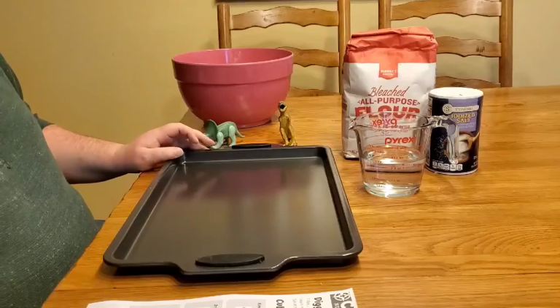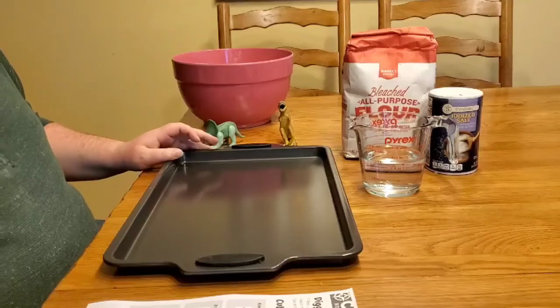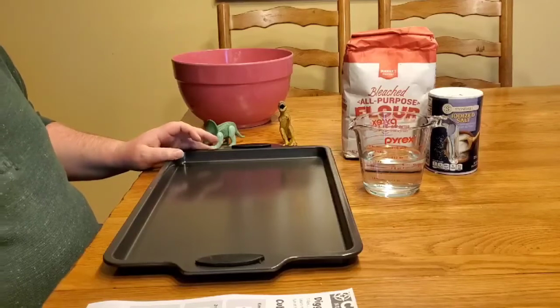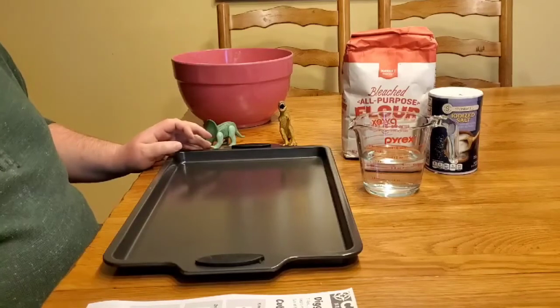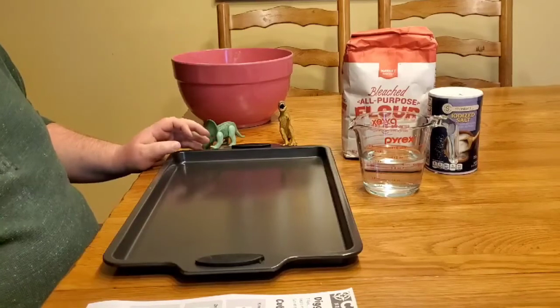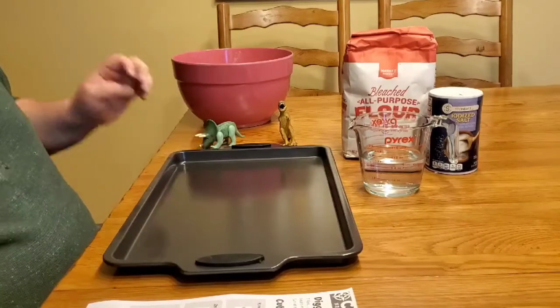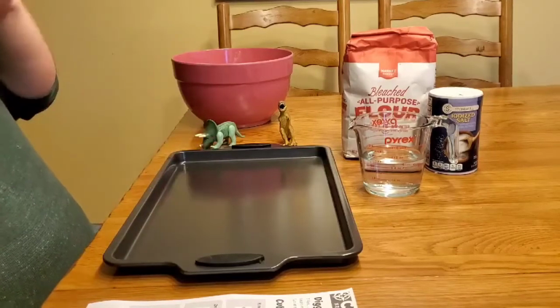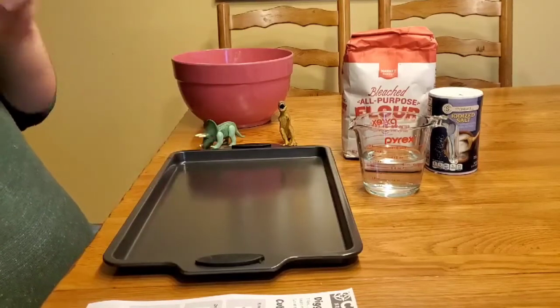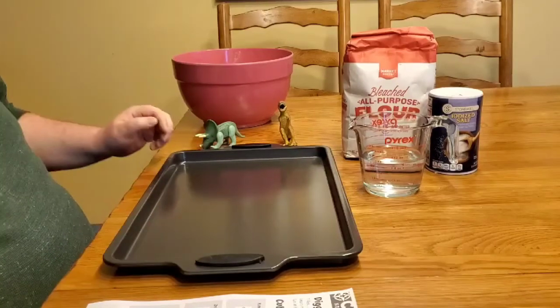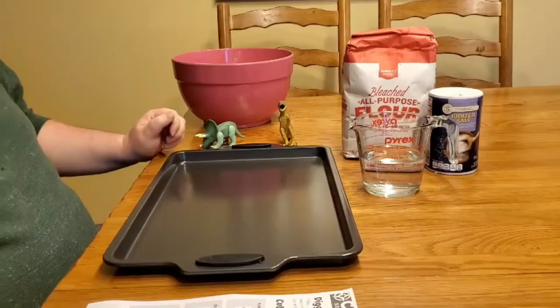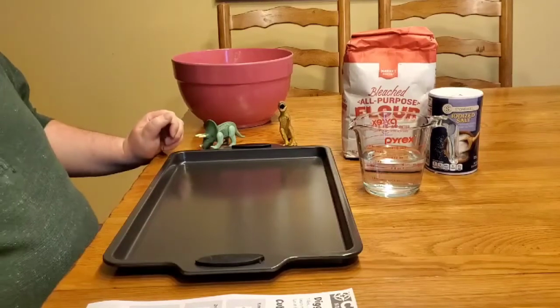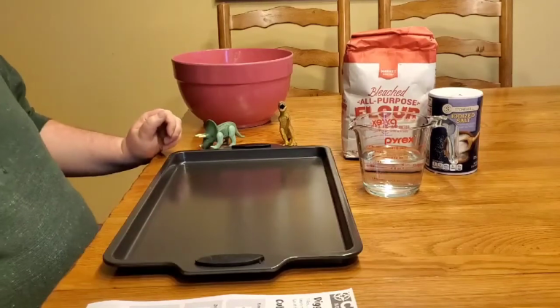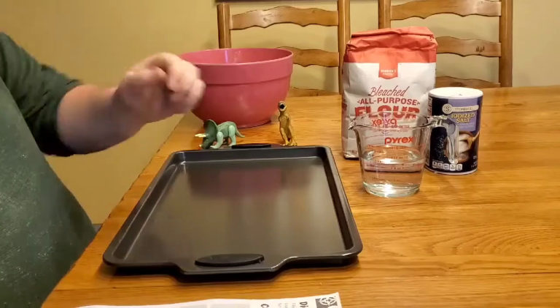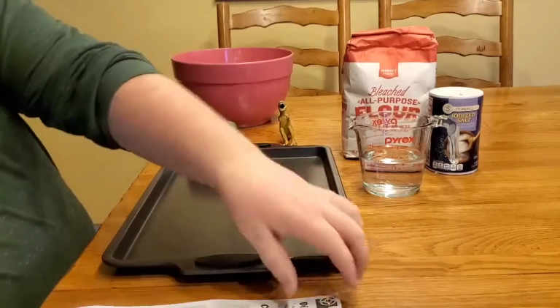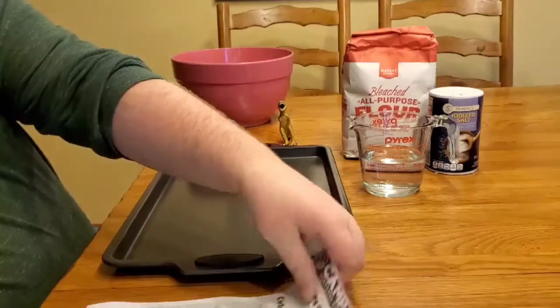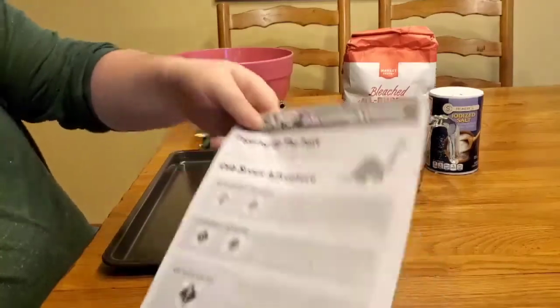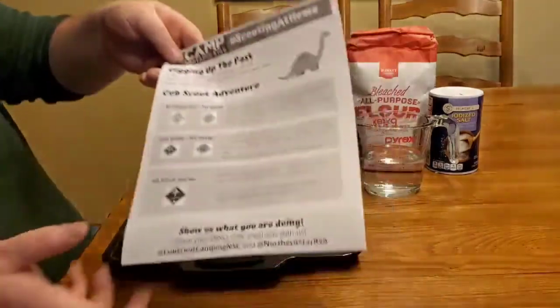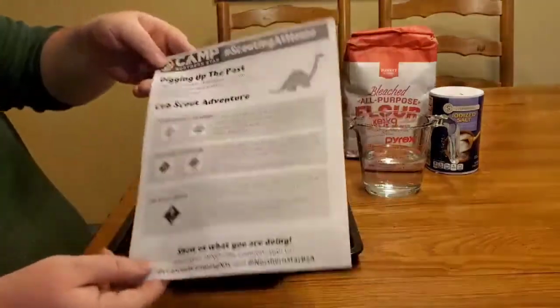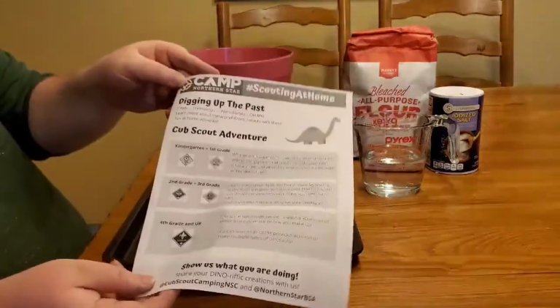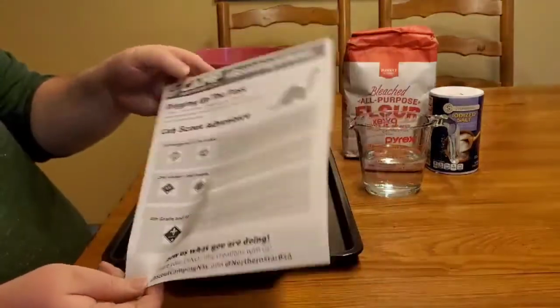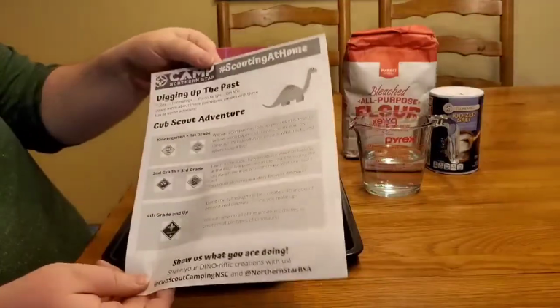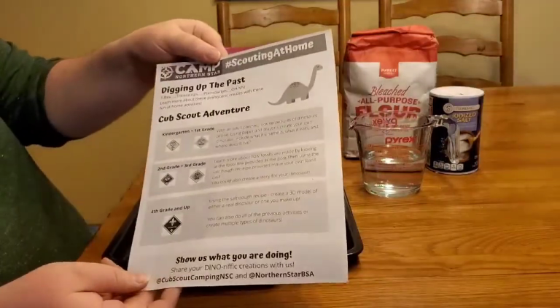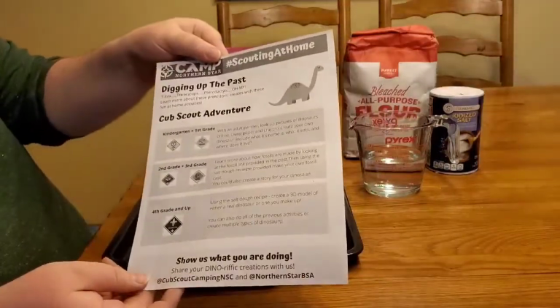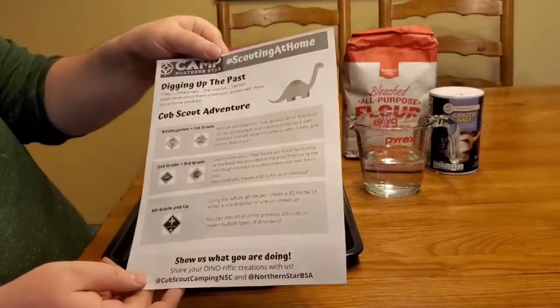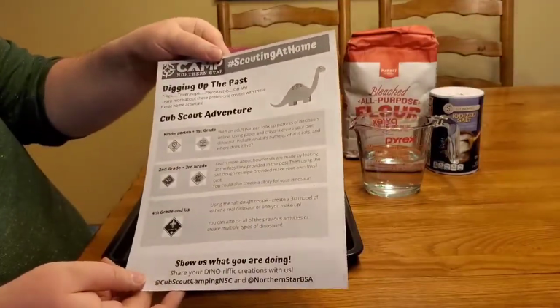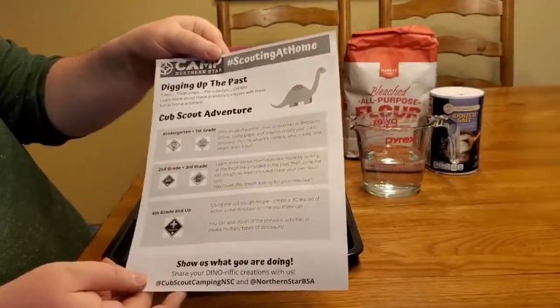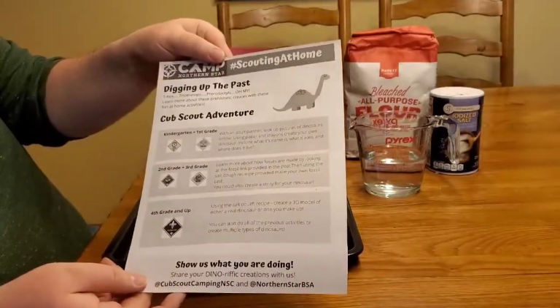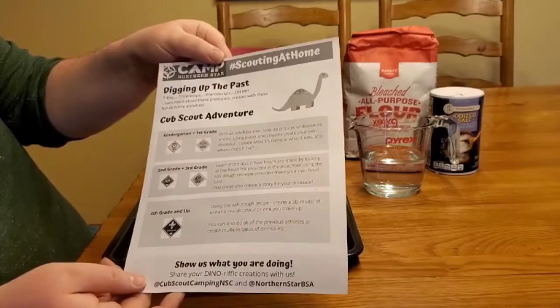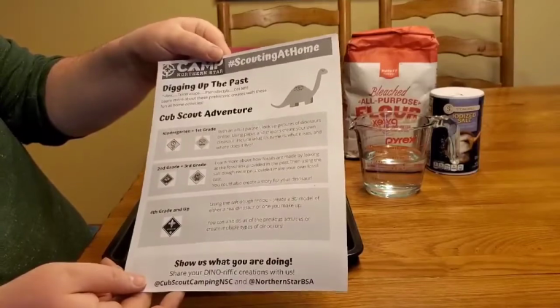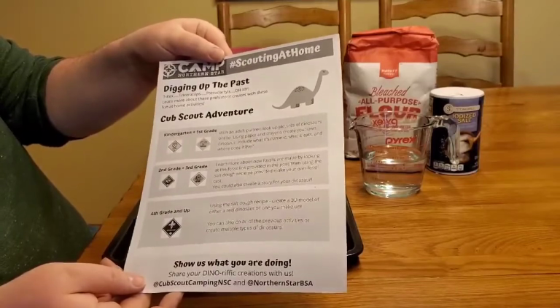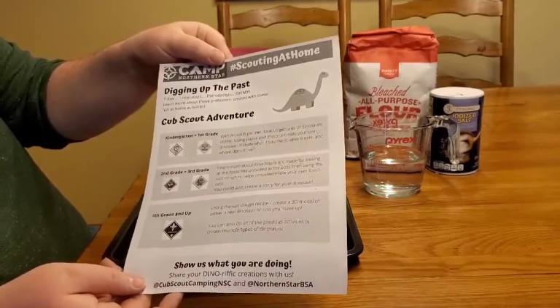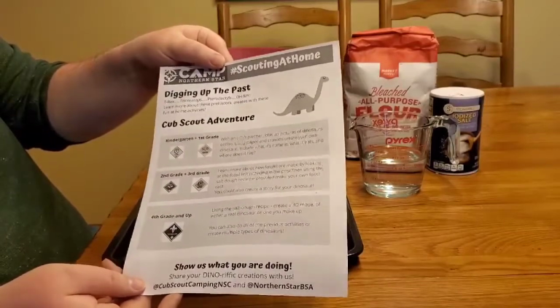Hey everyone, Mr. Wombat here again and I have another fun activity for you today. Today we're going to be taking a look at the cub activity from hashtag Scouting at Home: digging up the past.